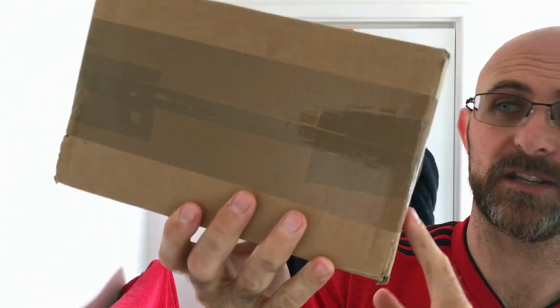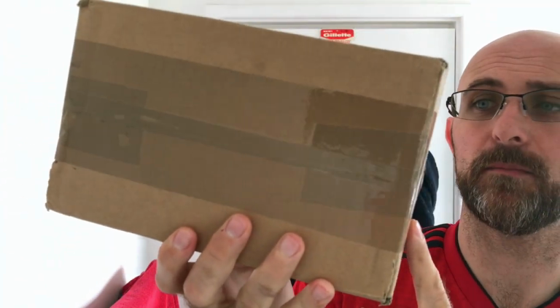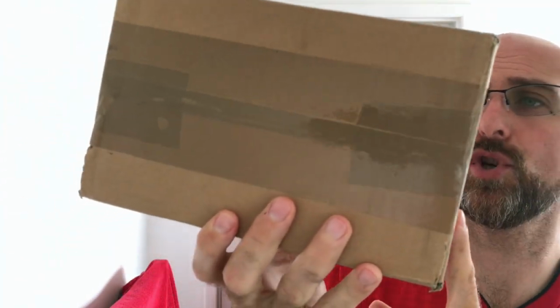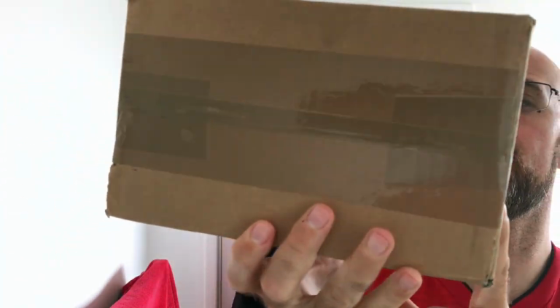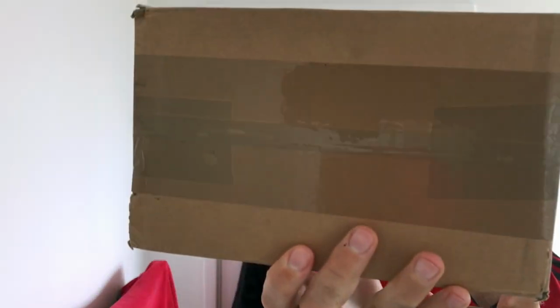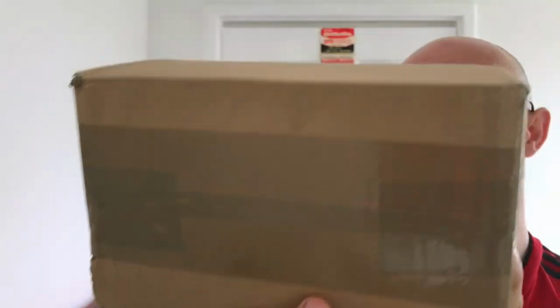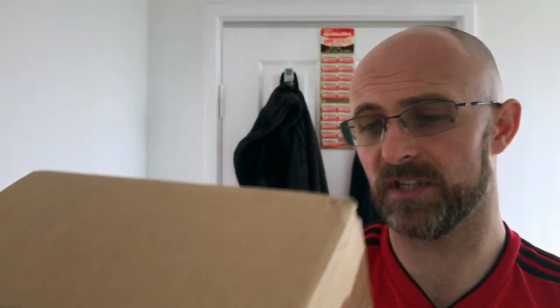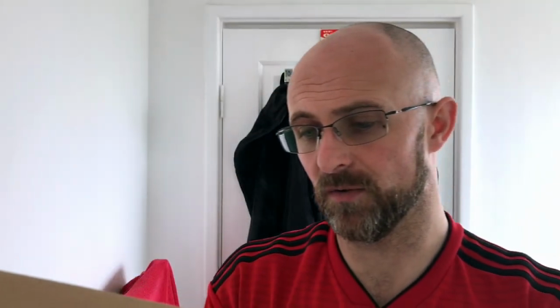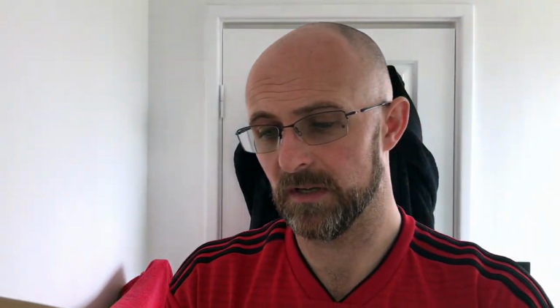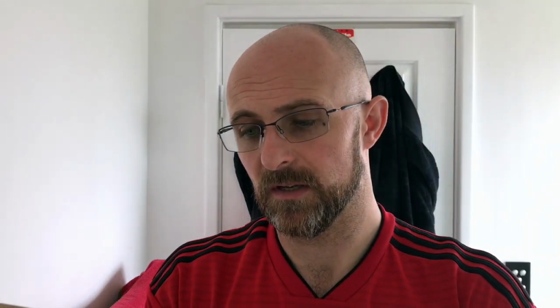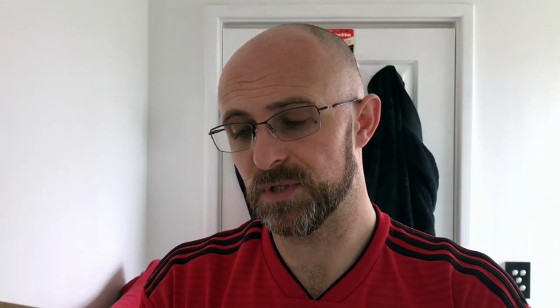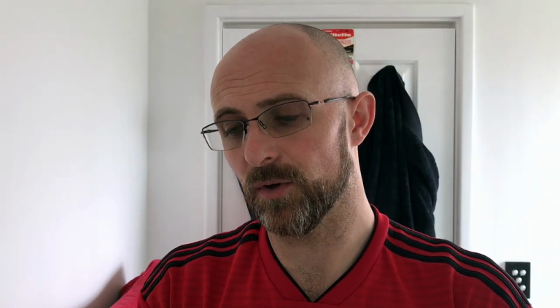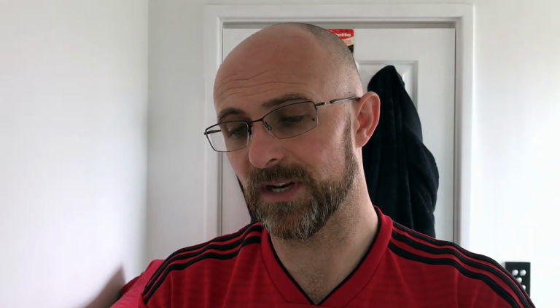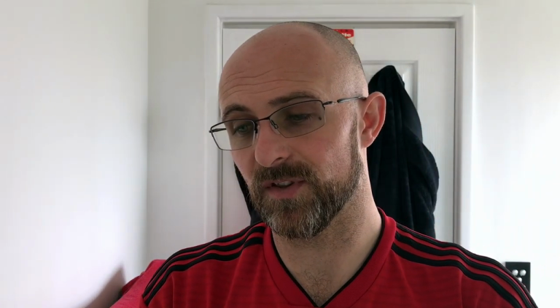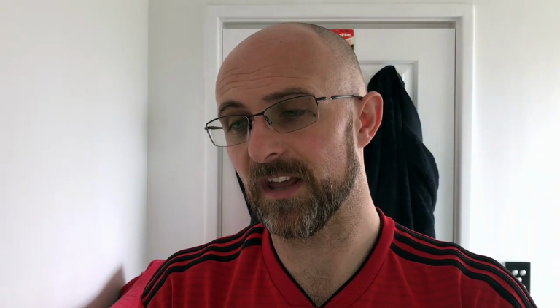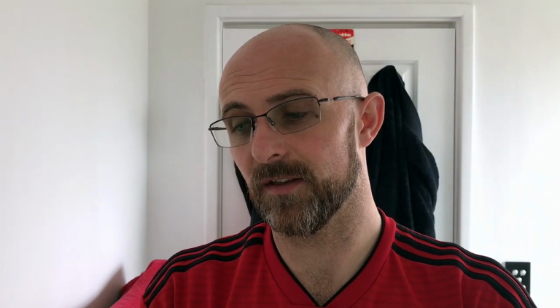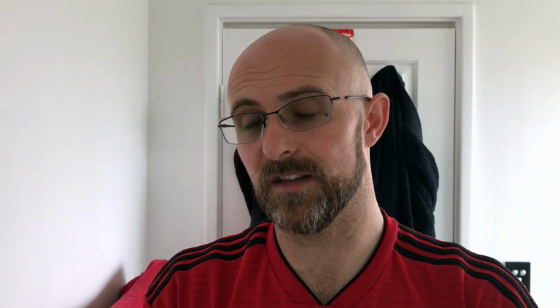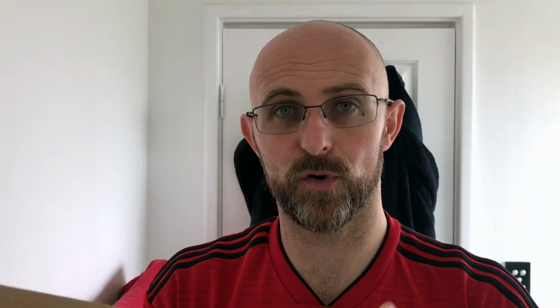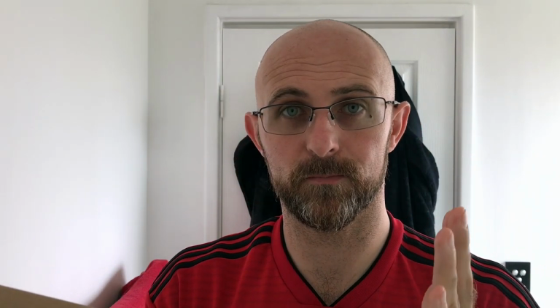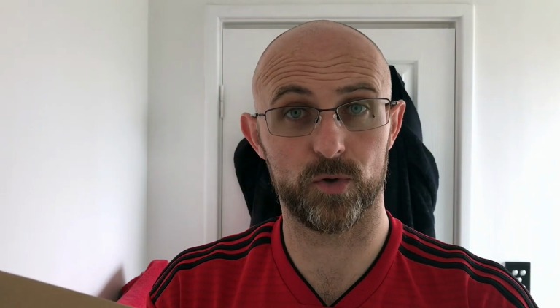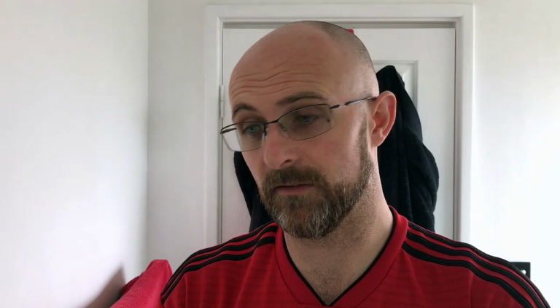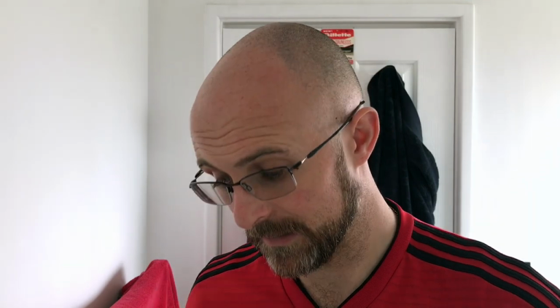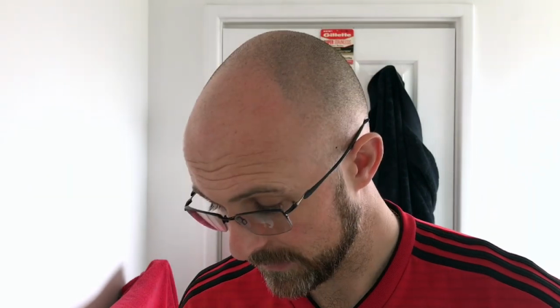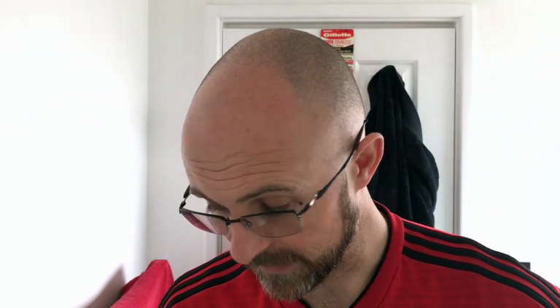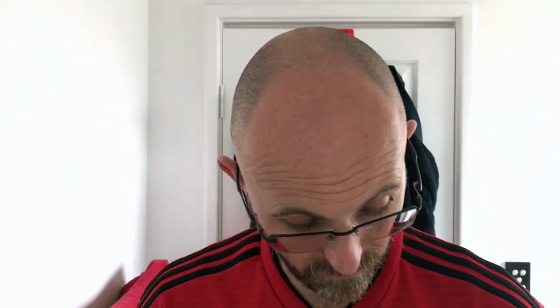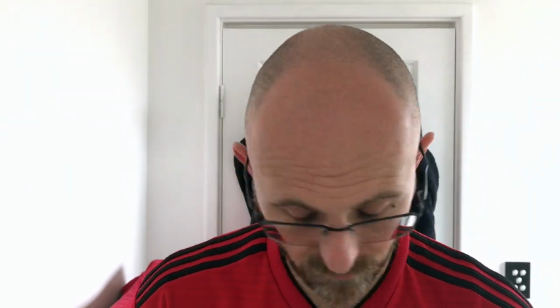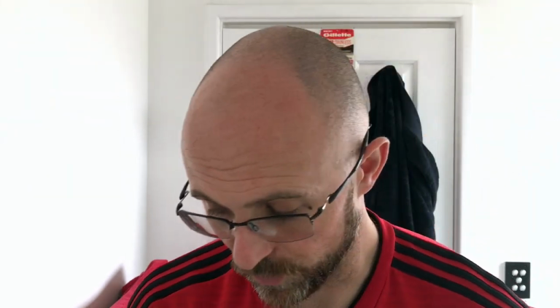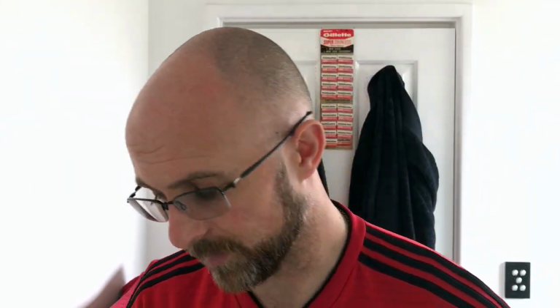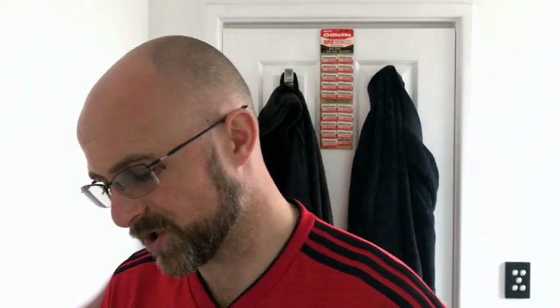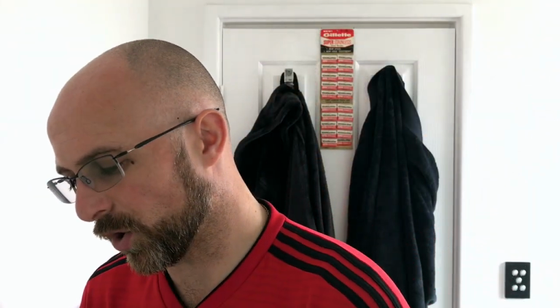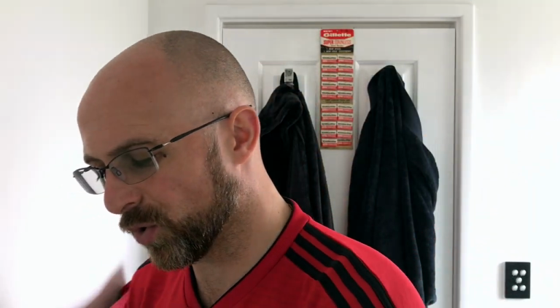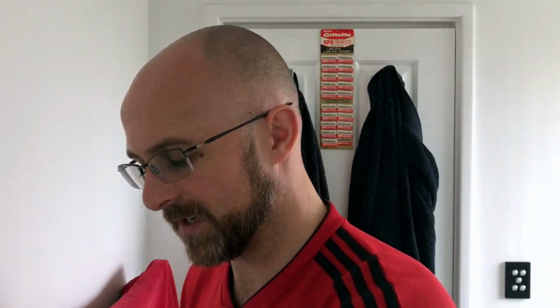The box is here and it came super fast. When was it sent out? It was sent out on the 27th of the 9th. It is from Connaught Shaving and I'm looking forward to opening it up.